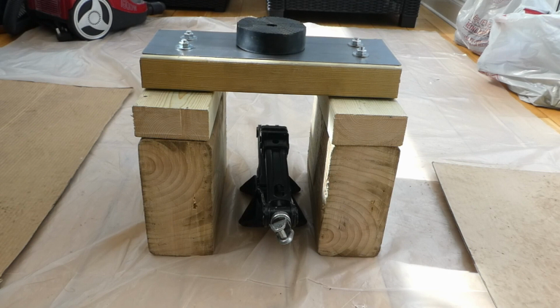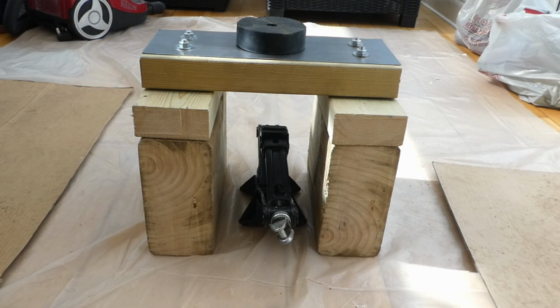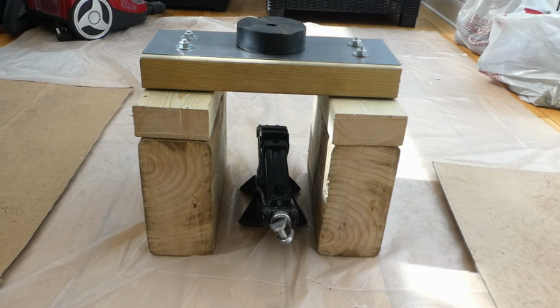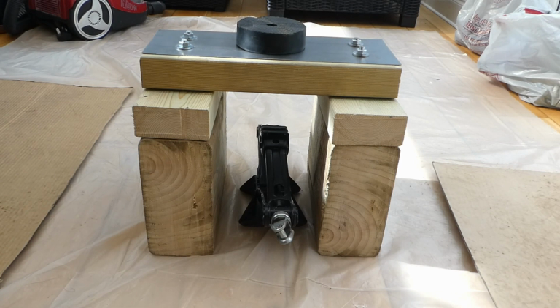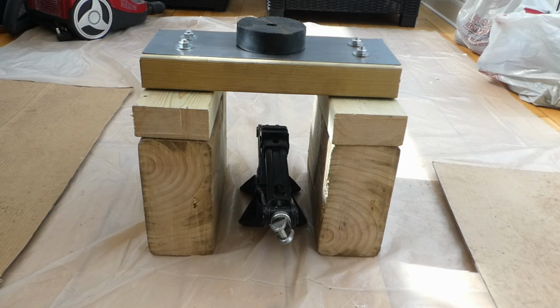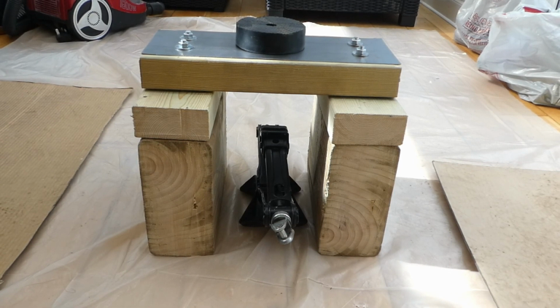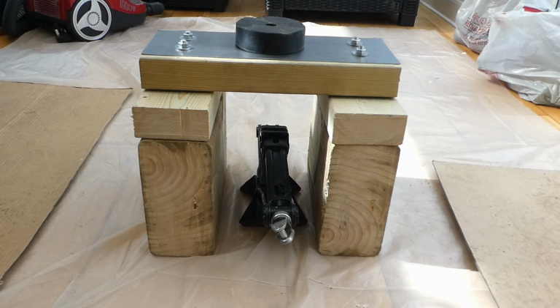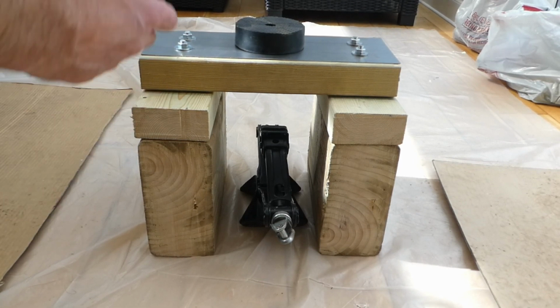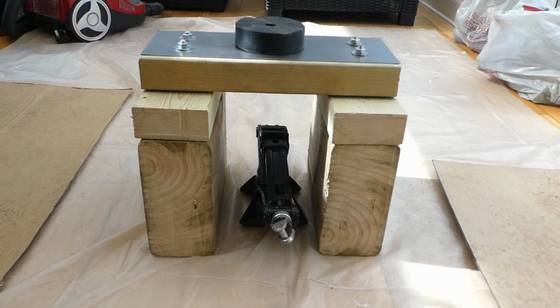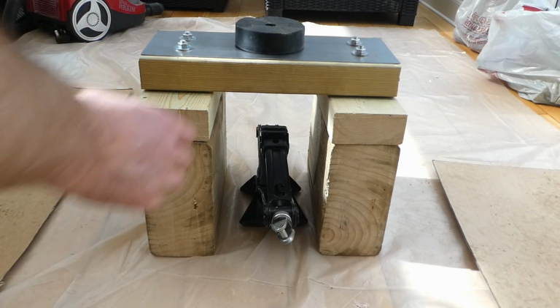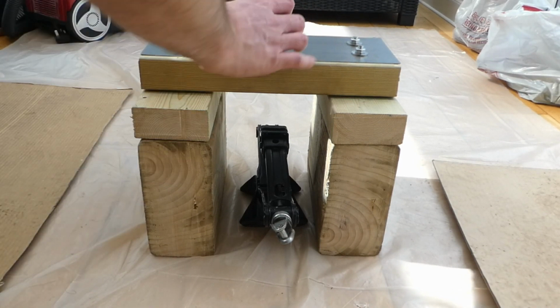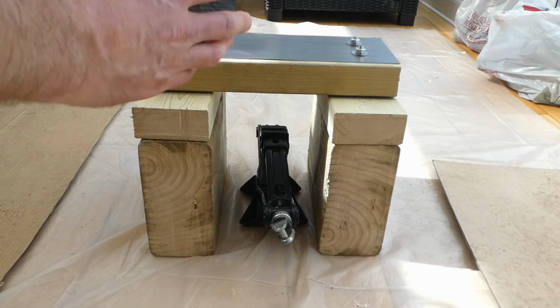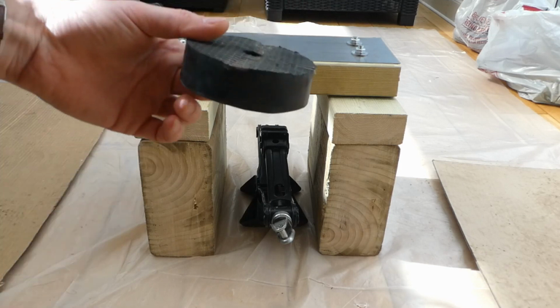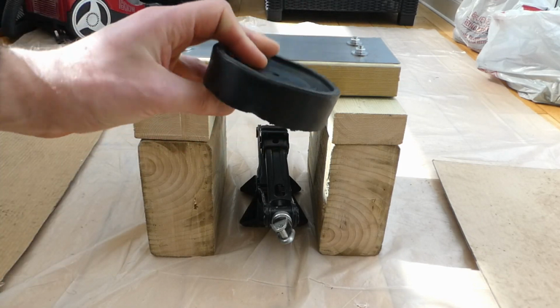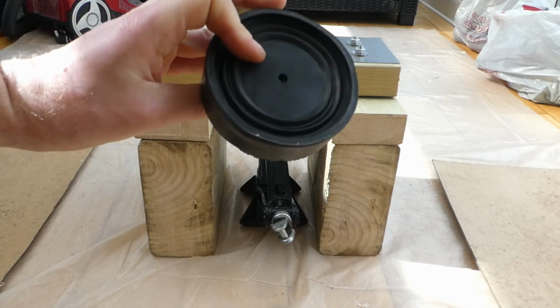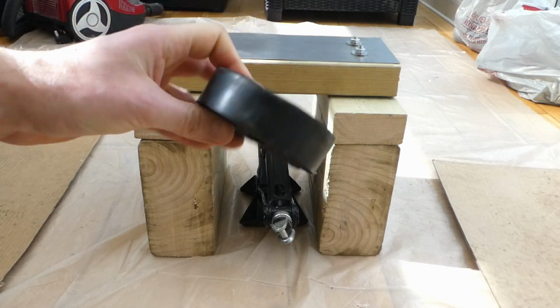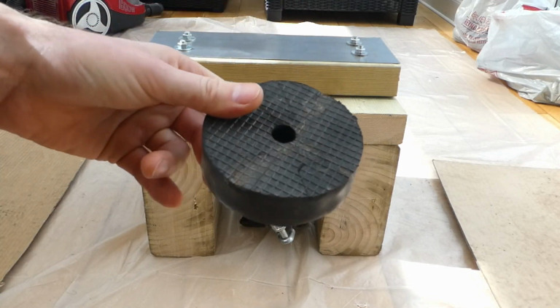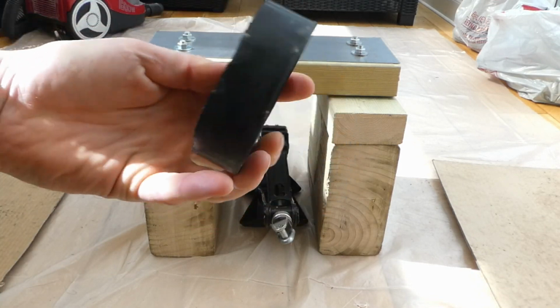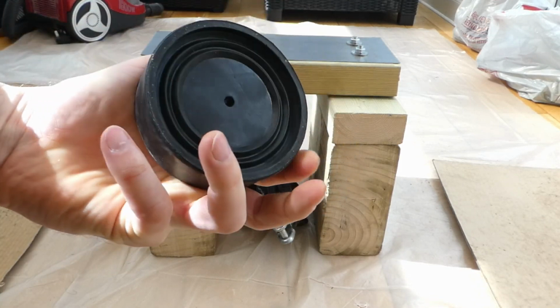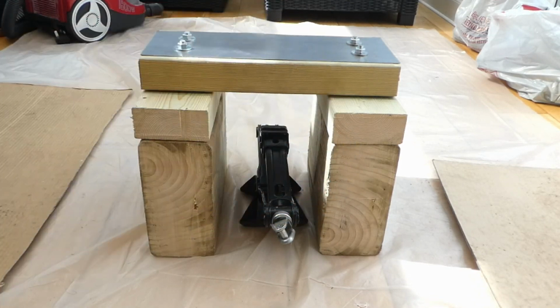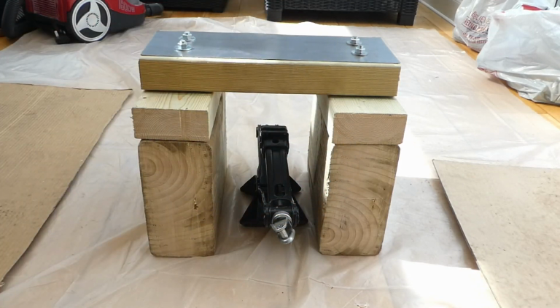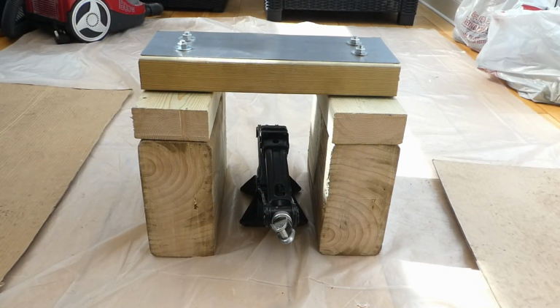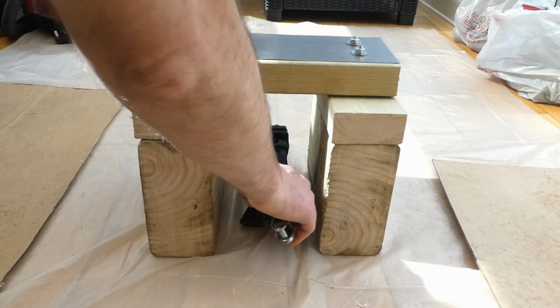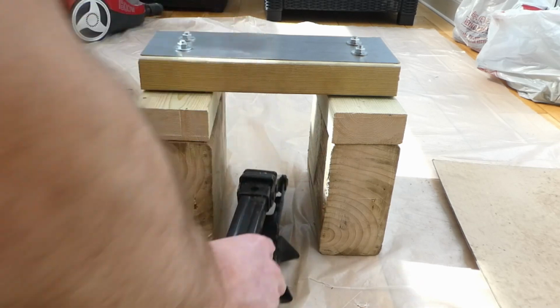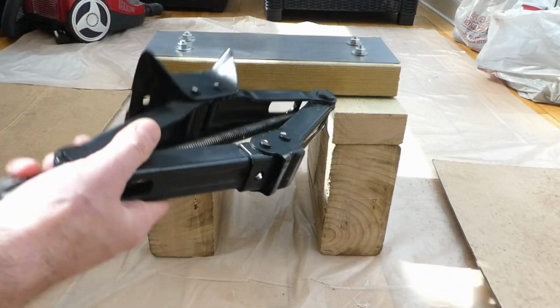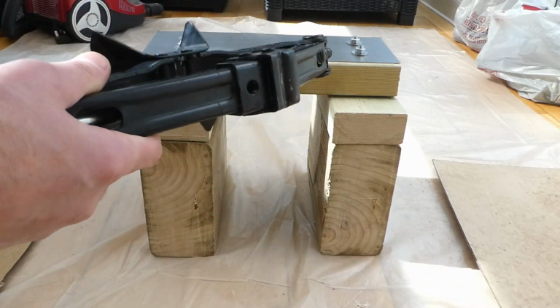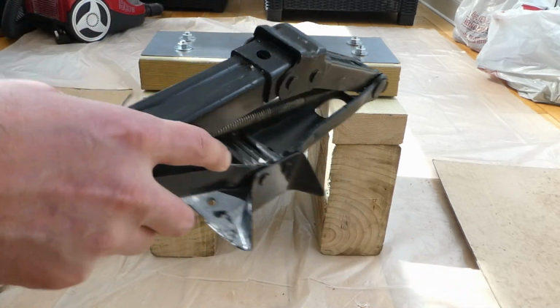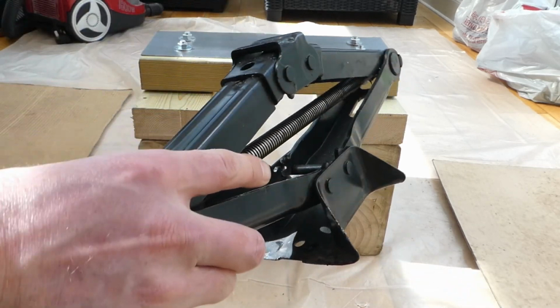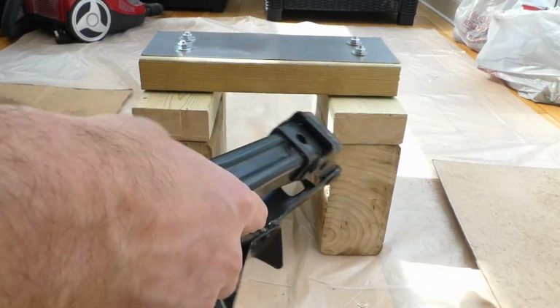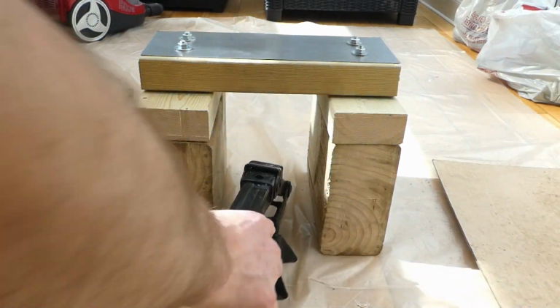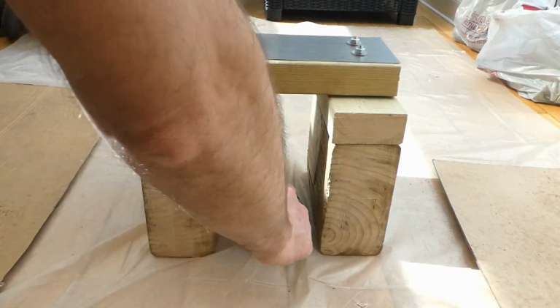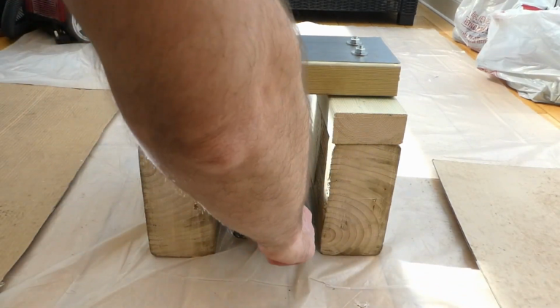So here is my DIY car jack stand — it's only one stand. This is just a rubber I bought off Amazon to protect the seals. It takes a regular car jack so it slides underneath.